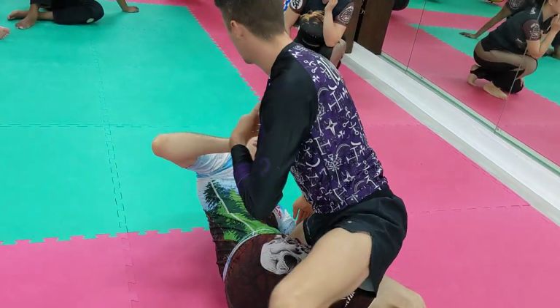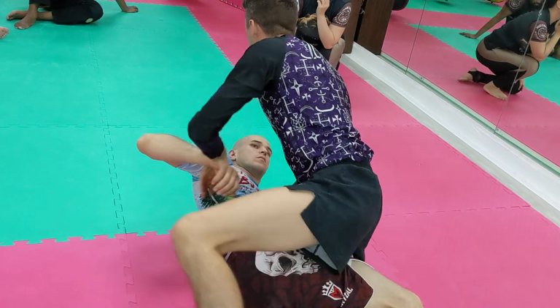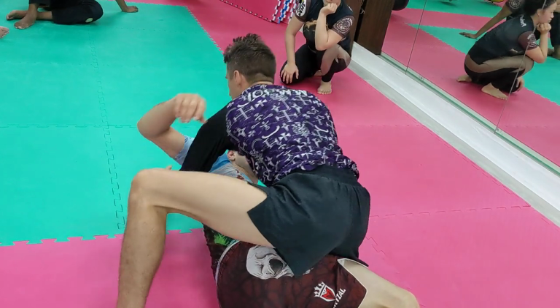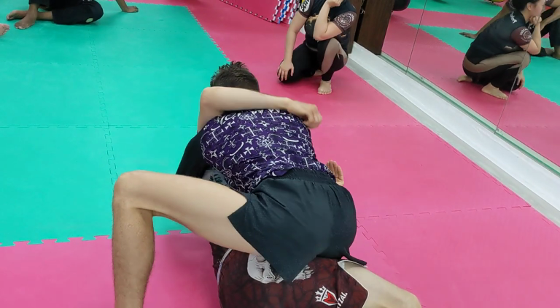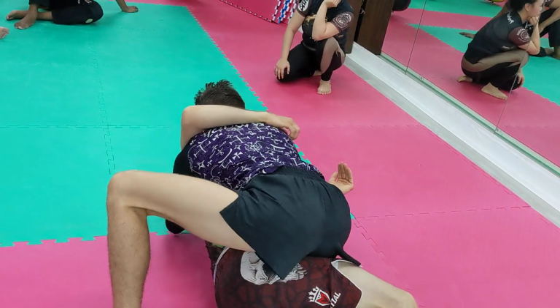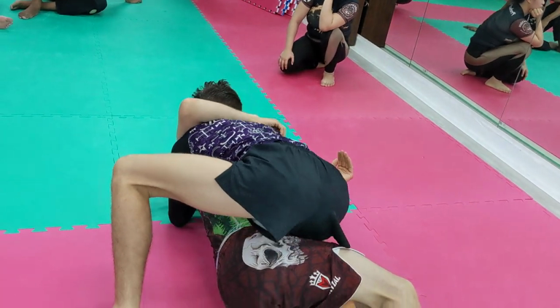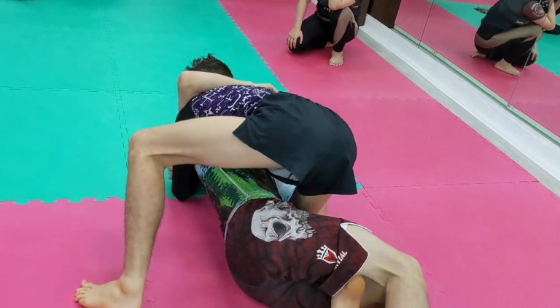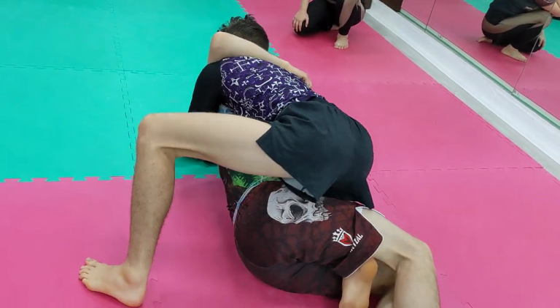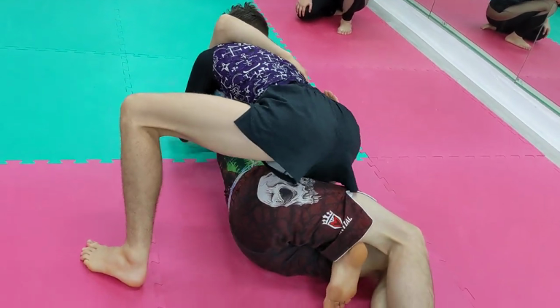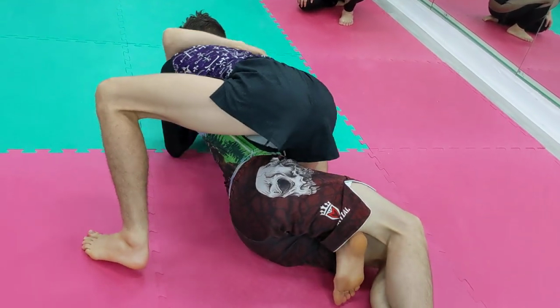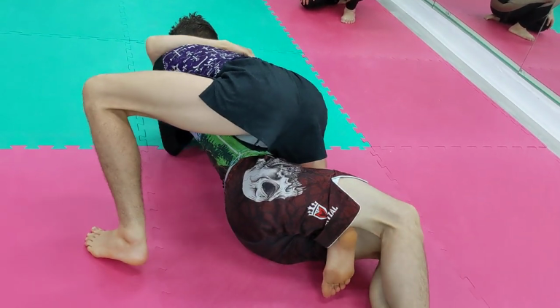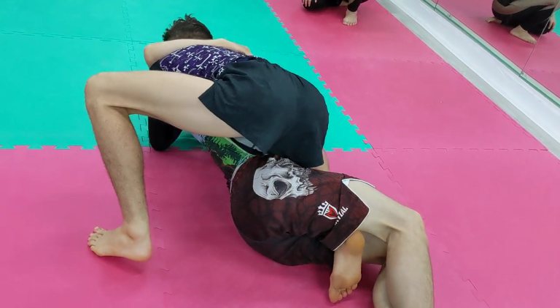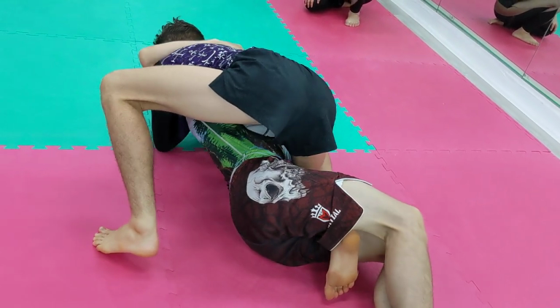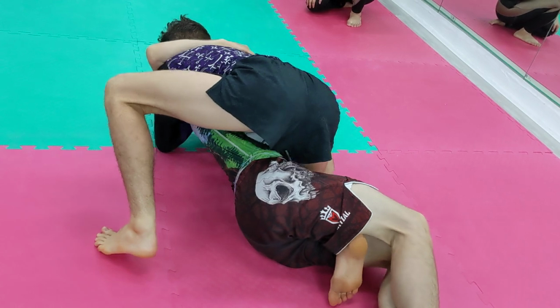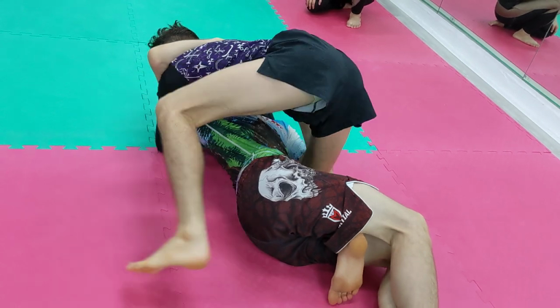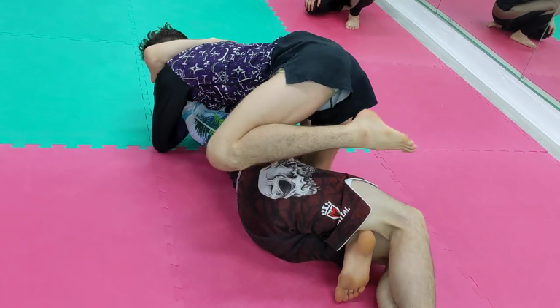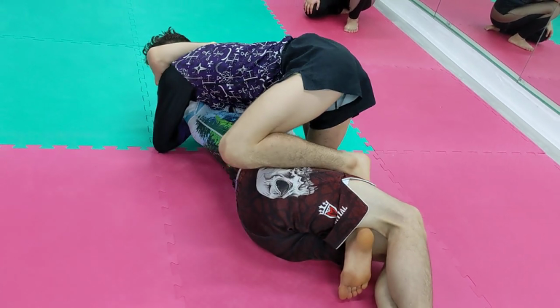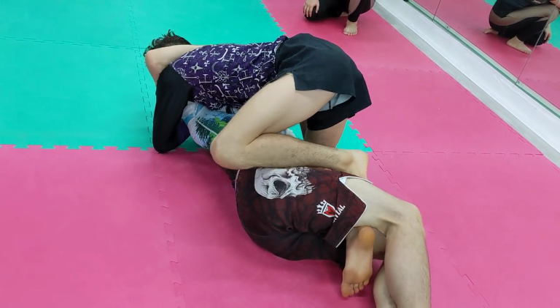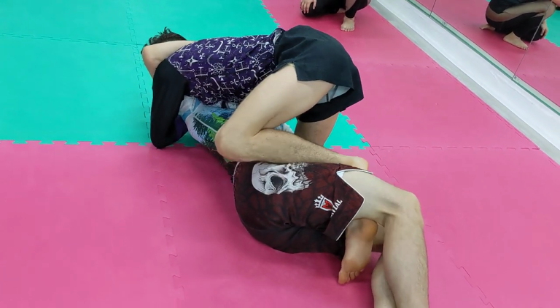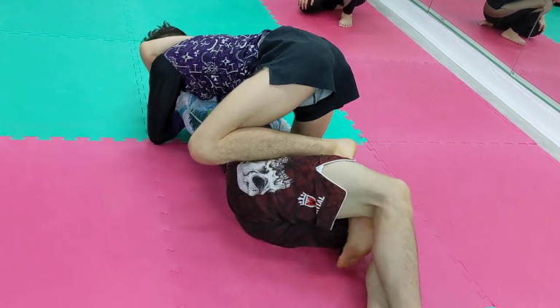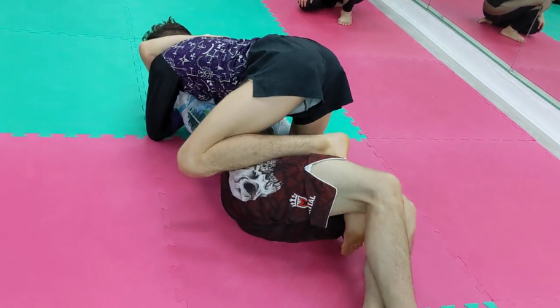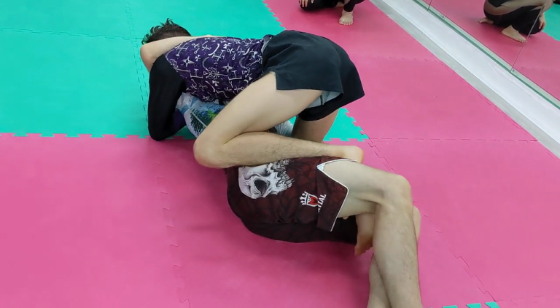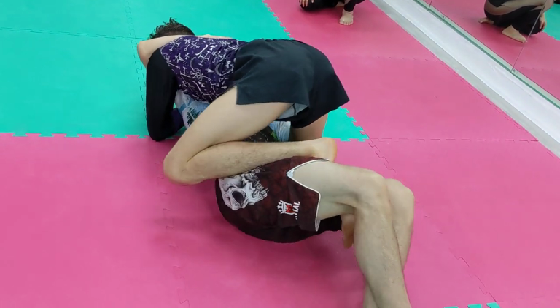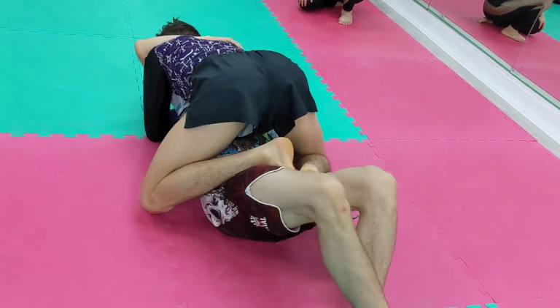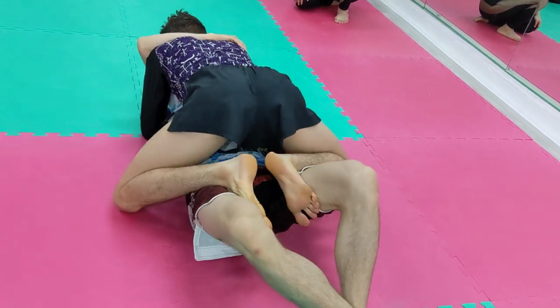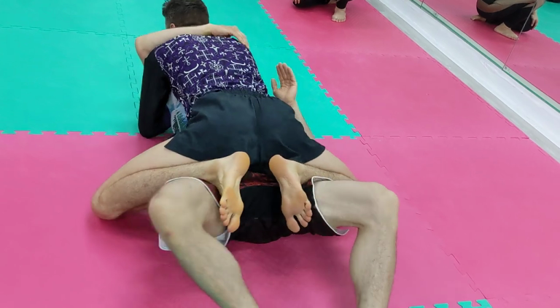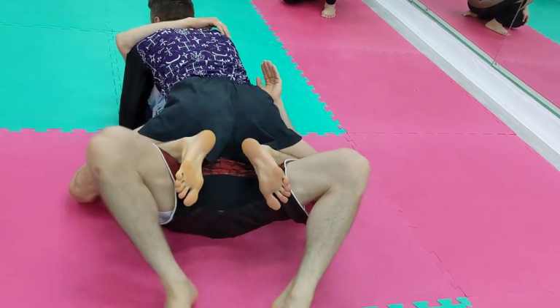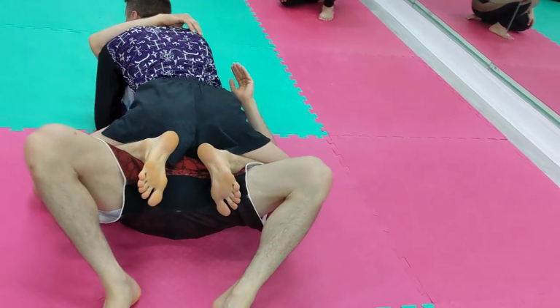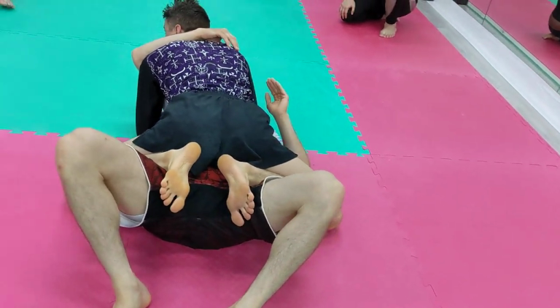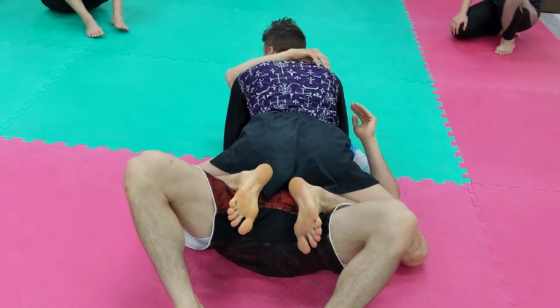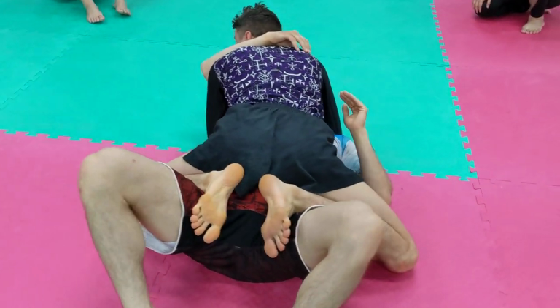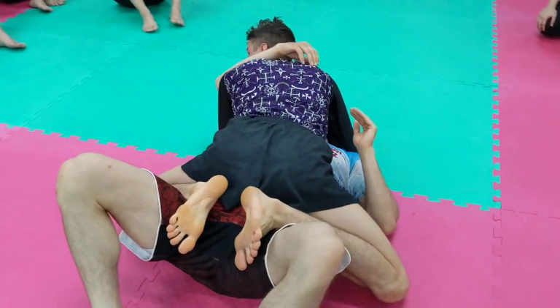Keep it. Get an underhook. I'm going to force this shoulder to the ground with head pressure. Bring this foot in like butterflies. Force his hips to the ground. Now we're in a position called vegan mount.